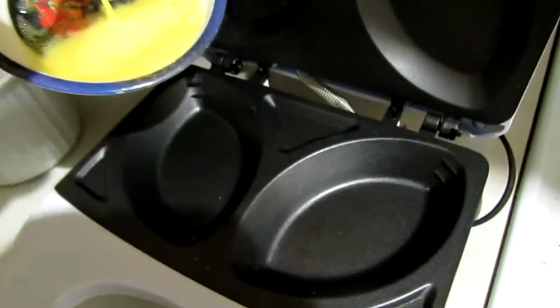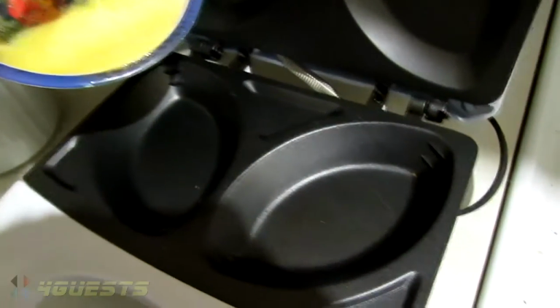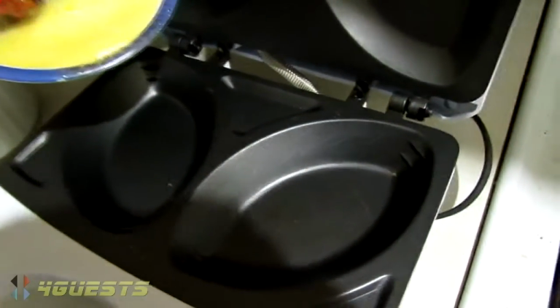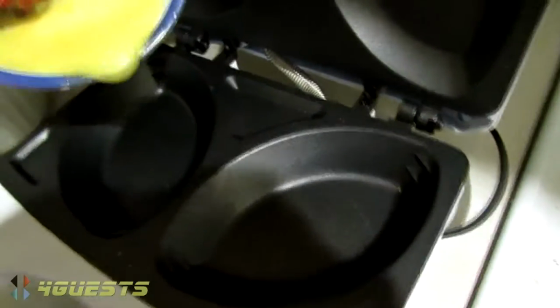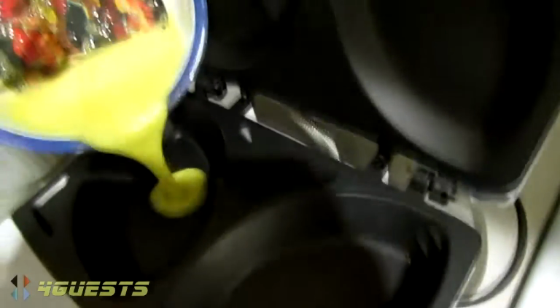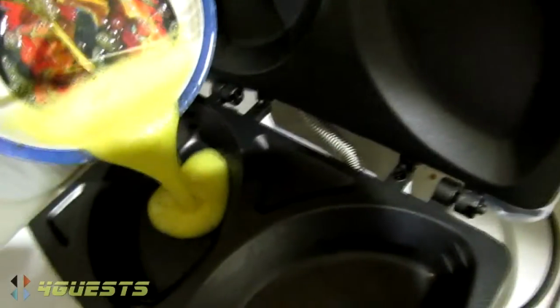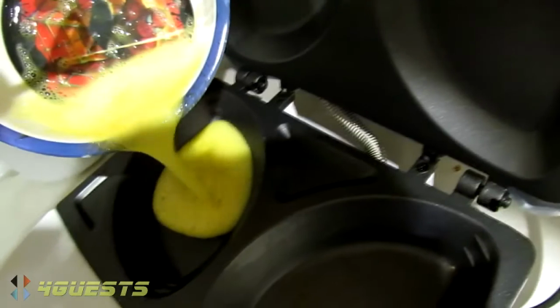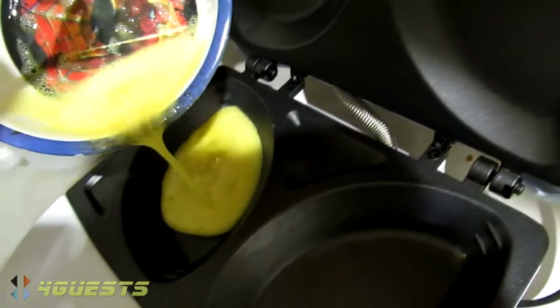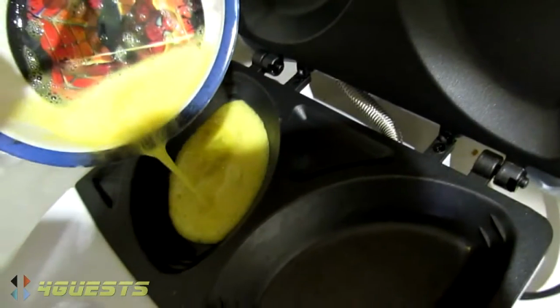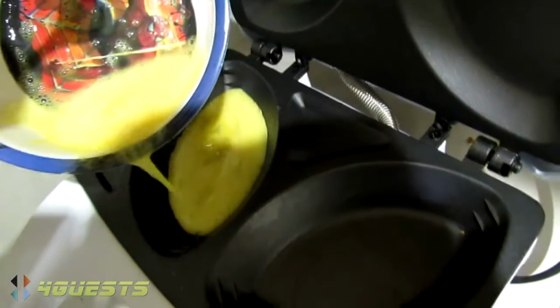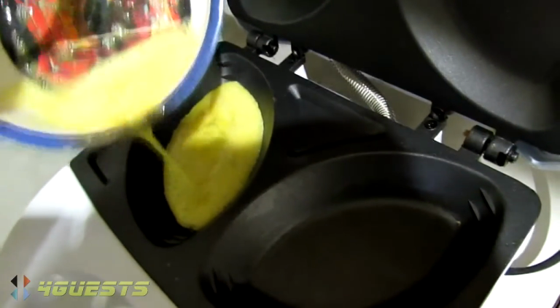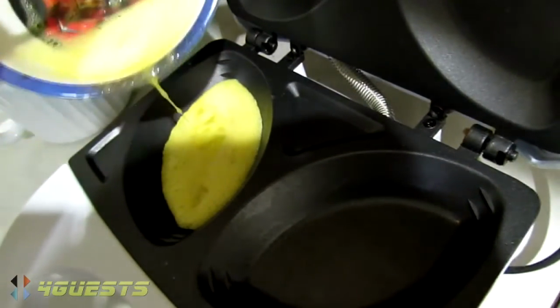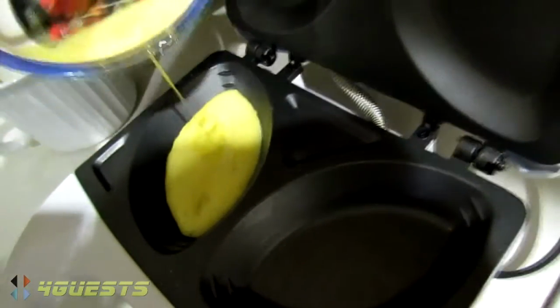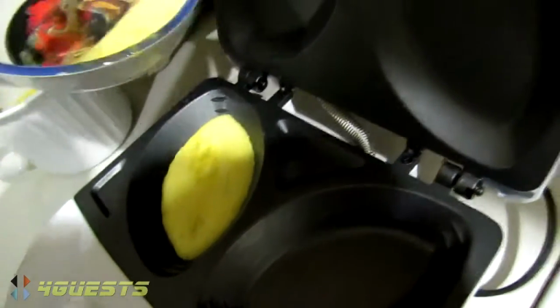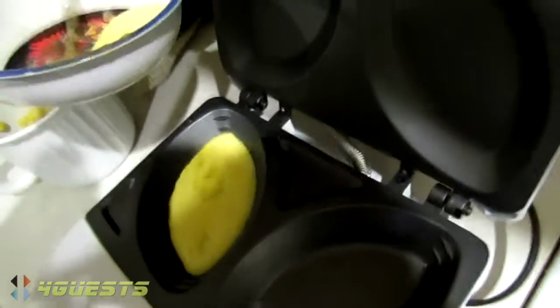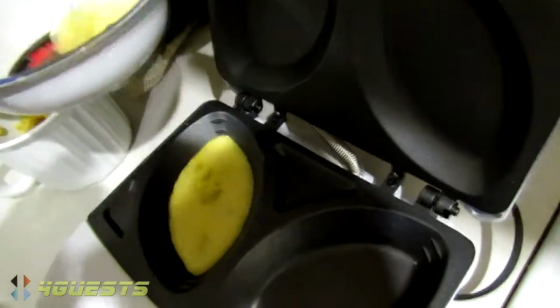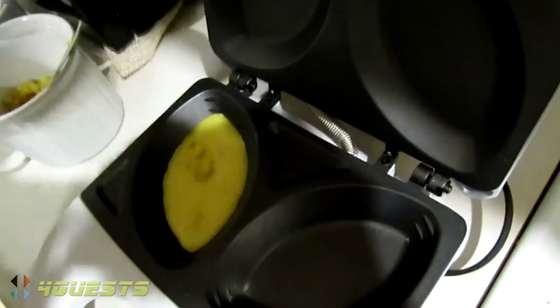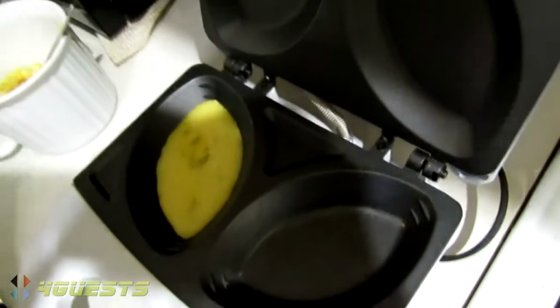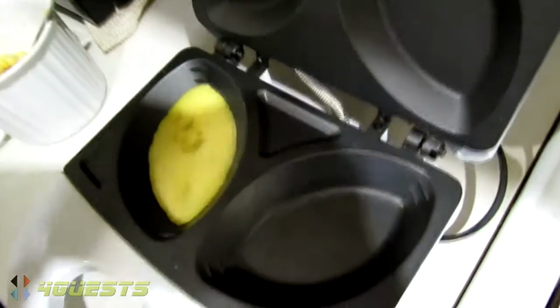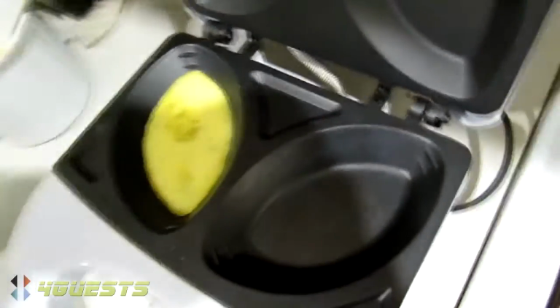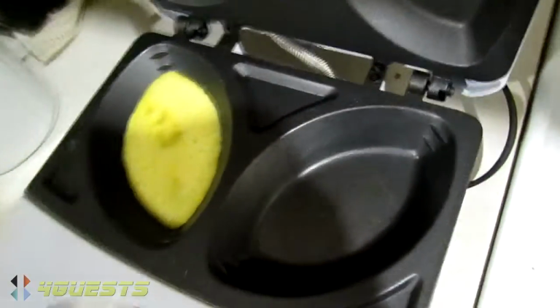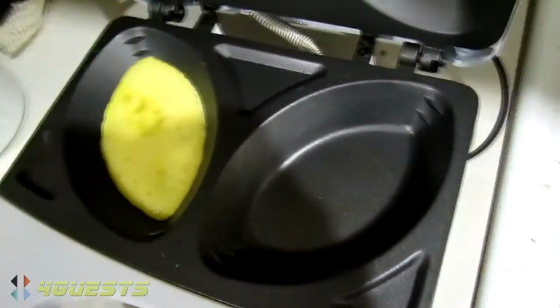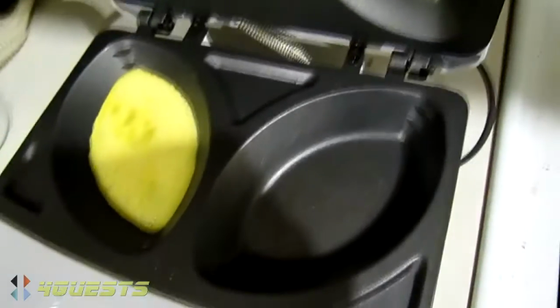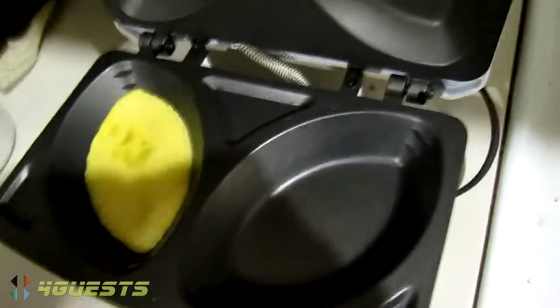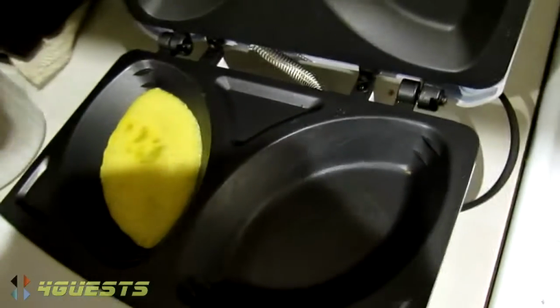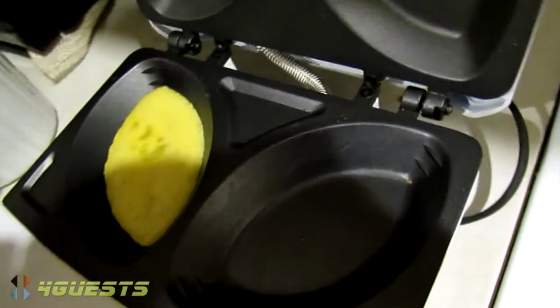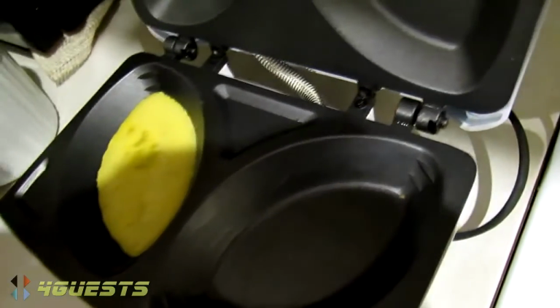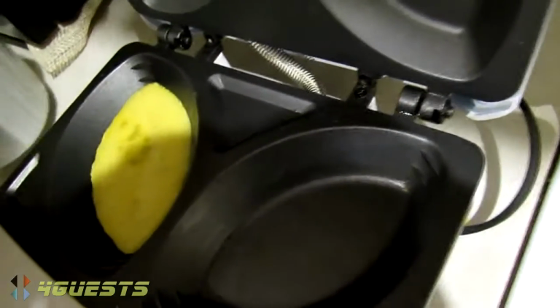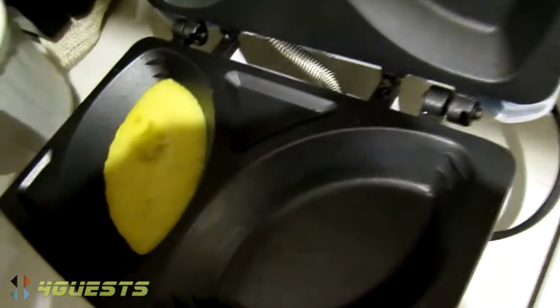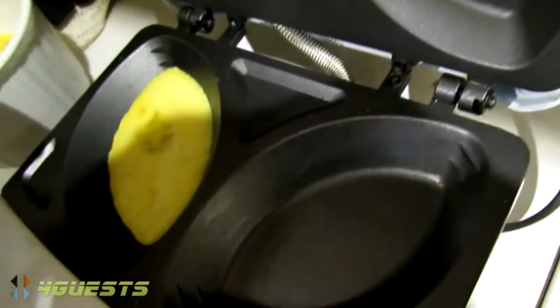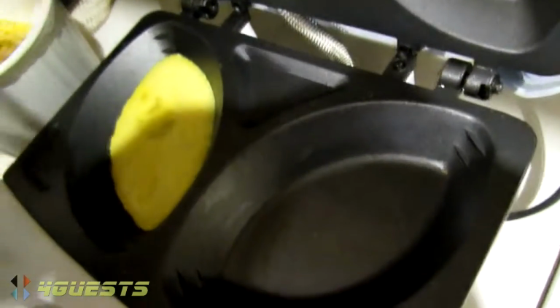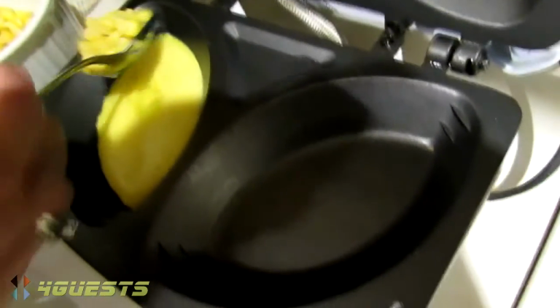I have to put the first egg, right? Is that just one egg? Yeah, one egg in each. On each side? Yeah. Okay.